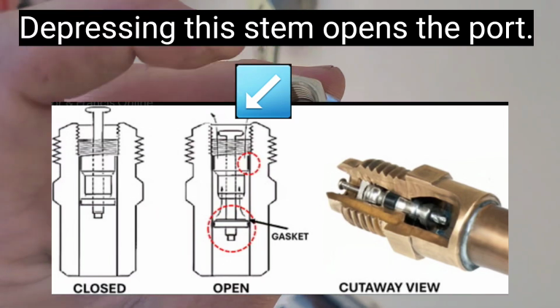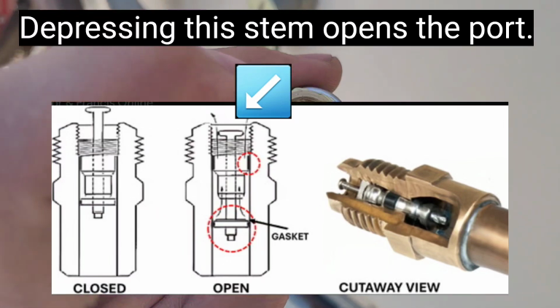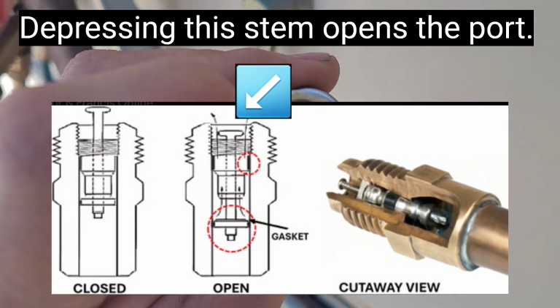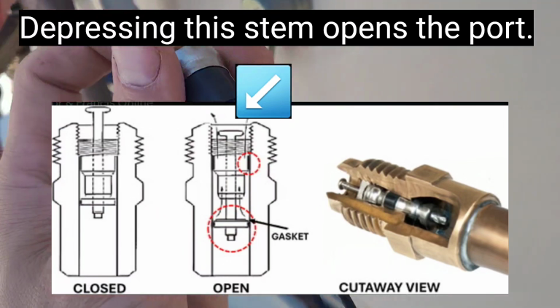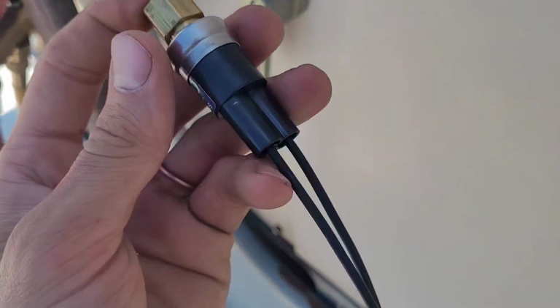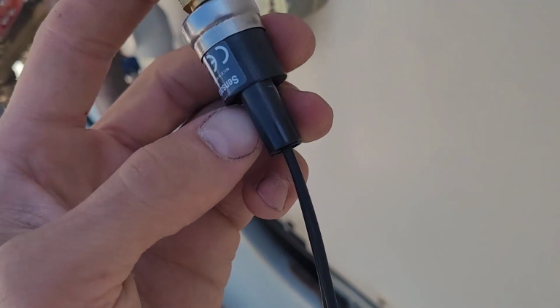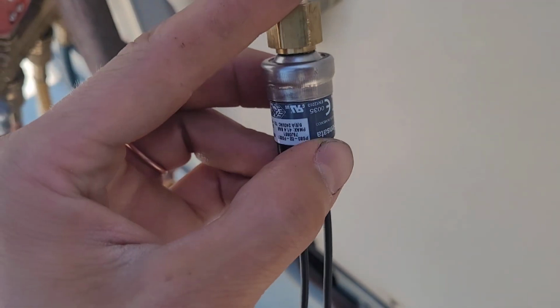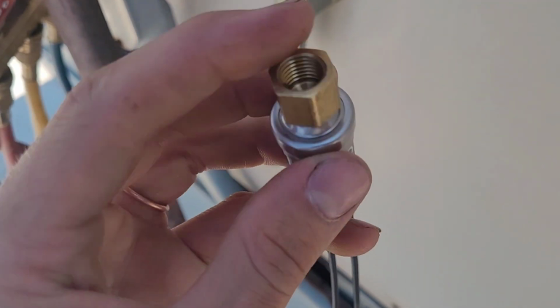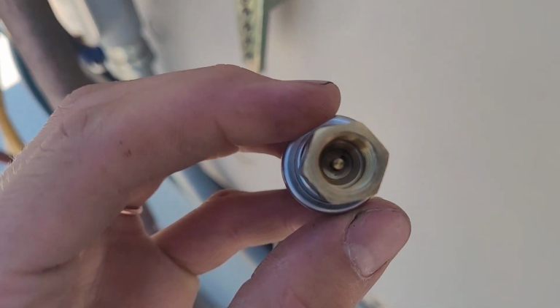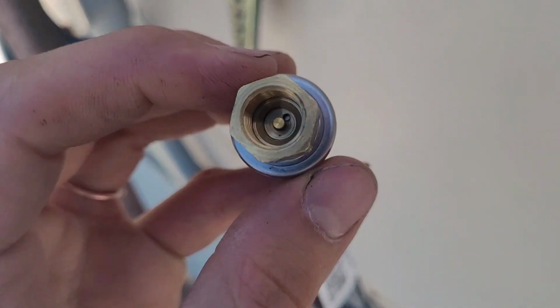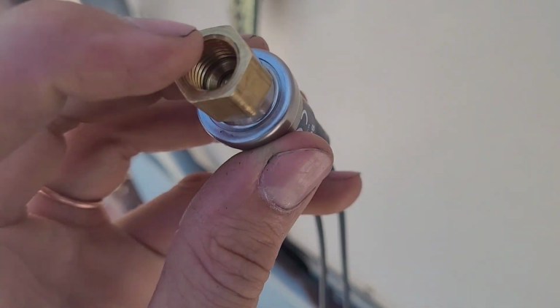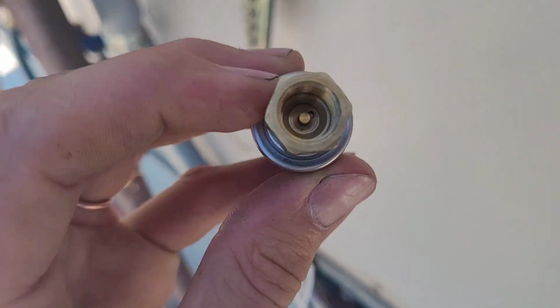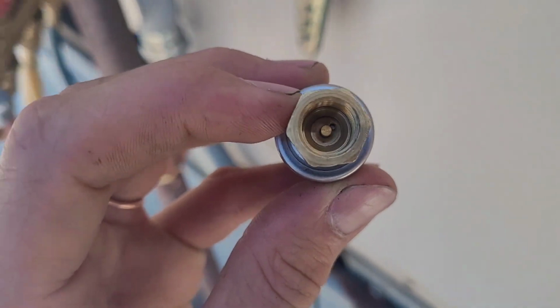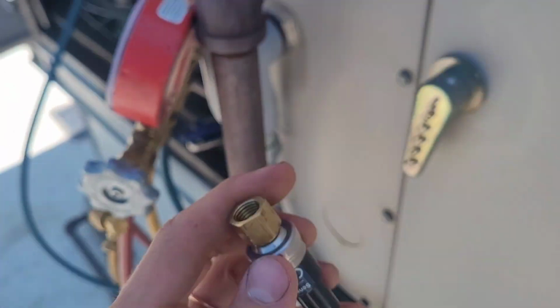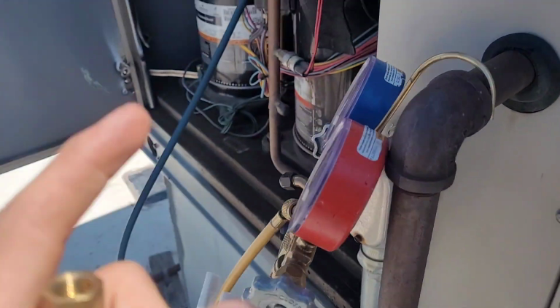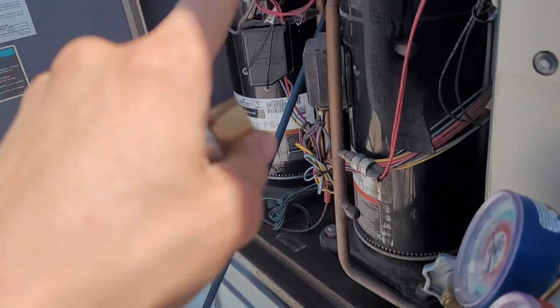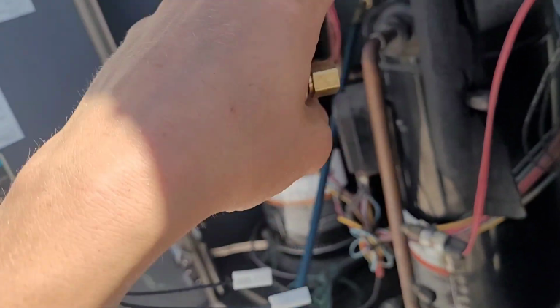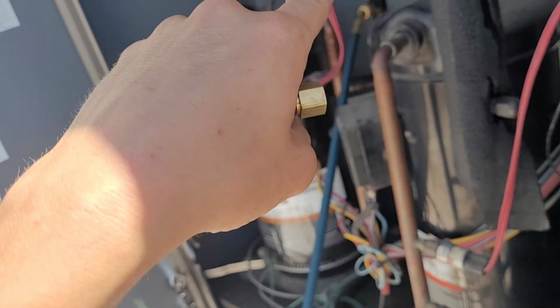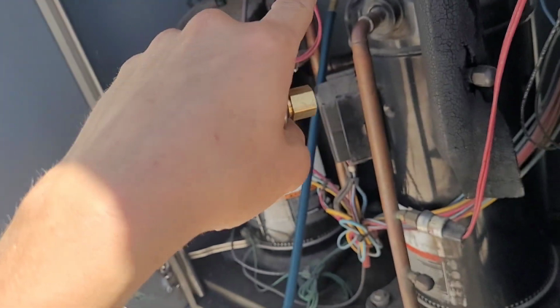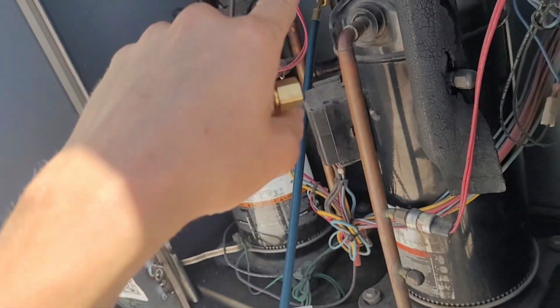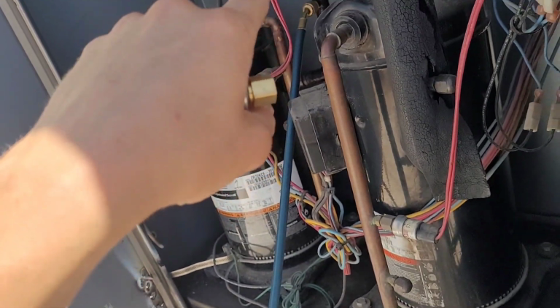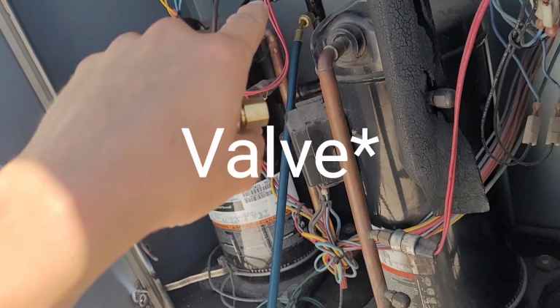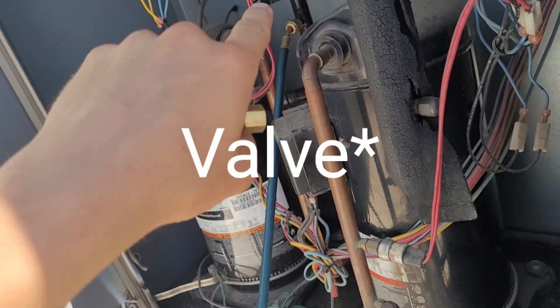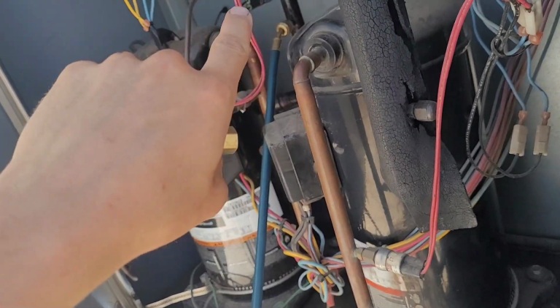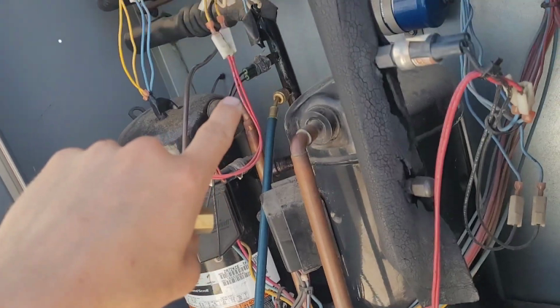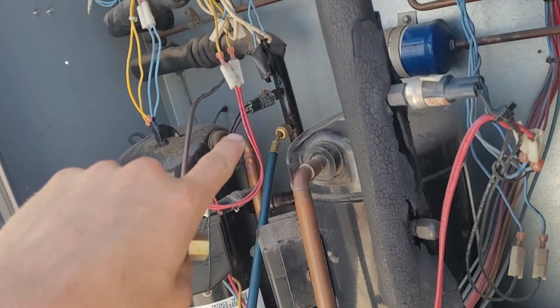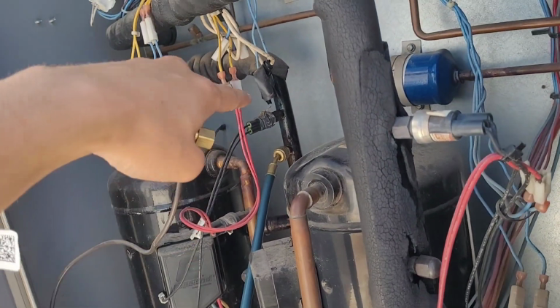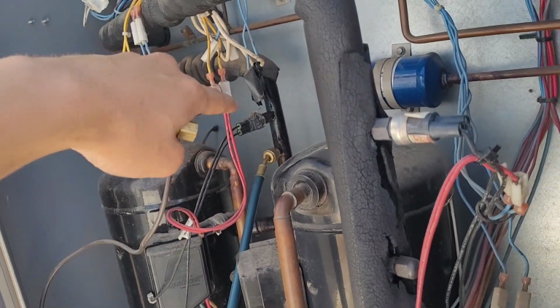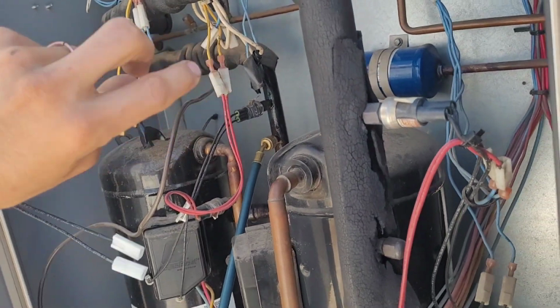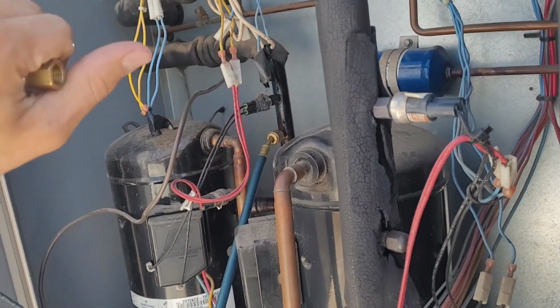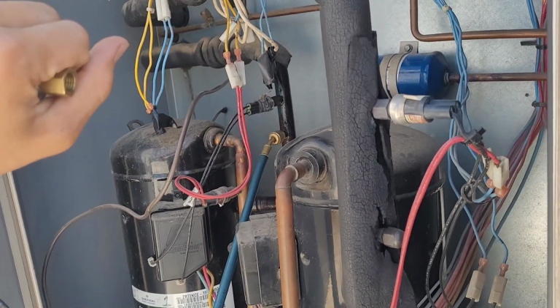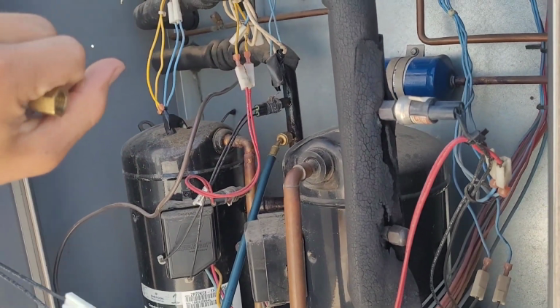Because this is a direct replacement and it does have that Schrader core depressor, I'm hopeful that there is in fact a Schrader in there. So I think we will try that — I'll loosen it and spin it off a couple turns.